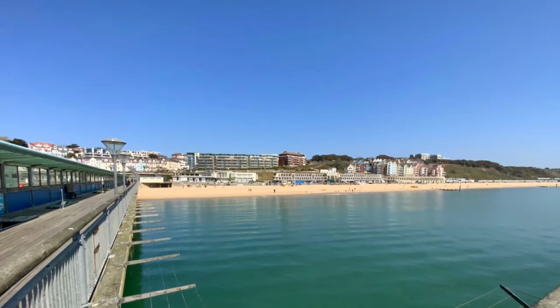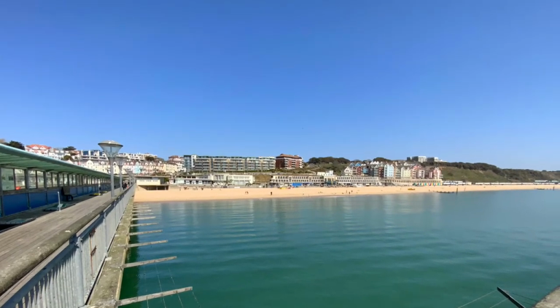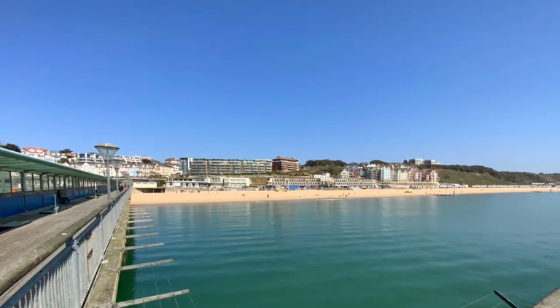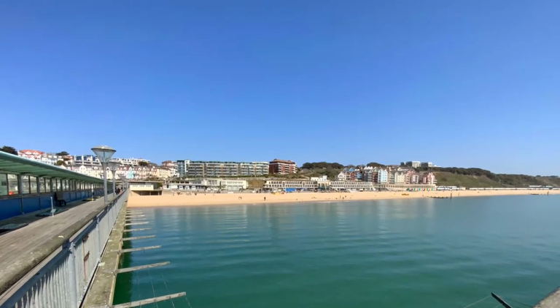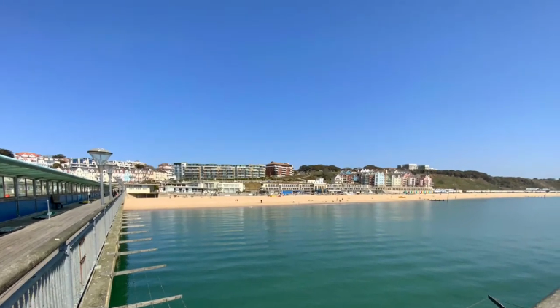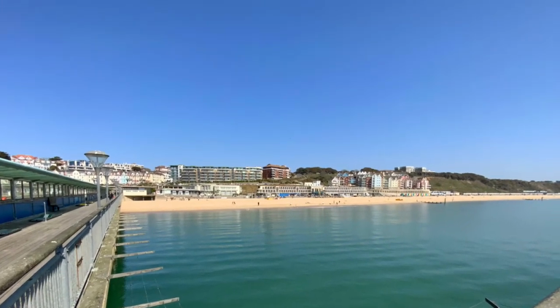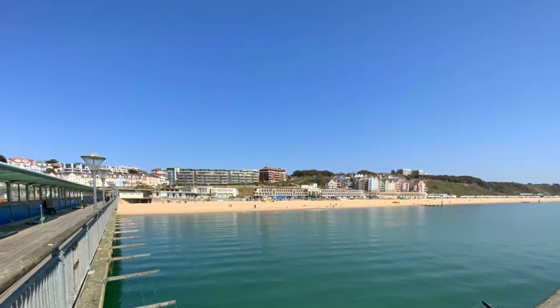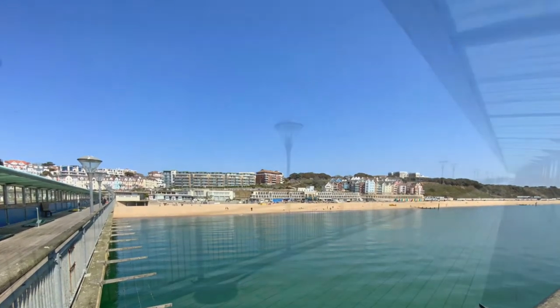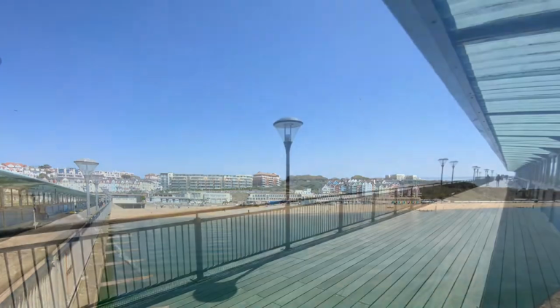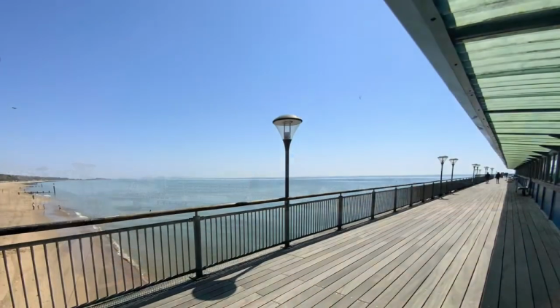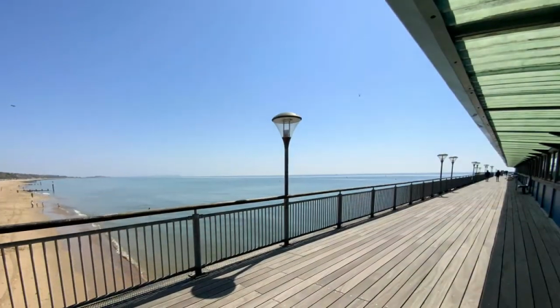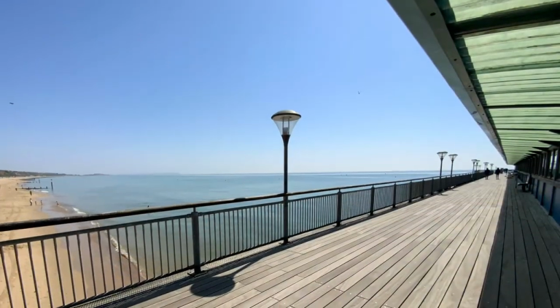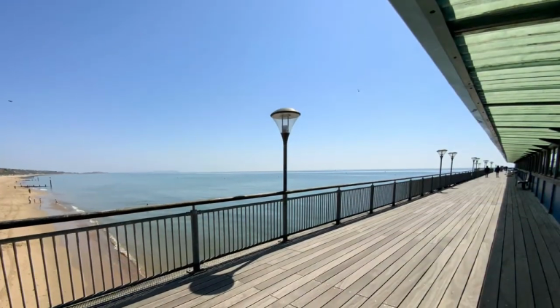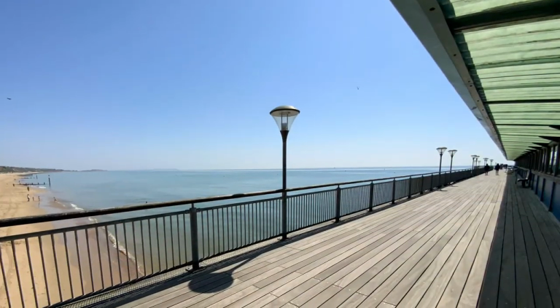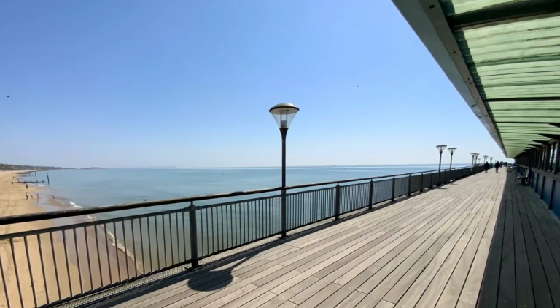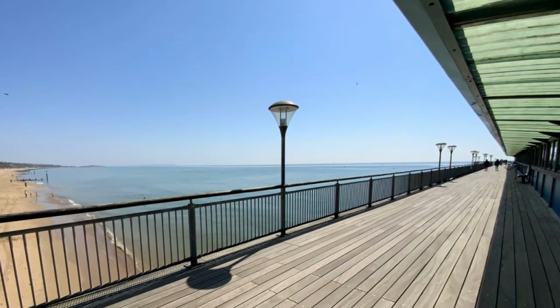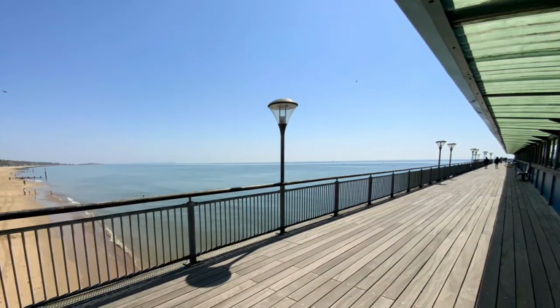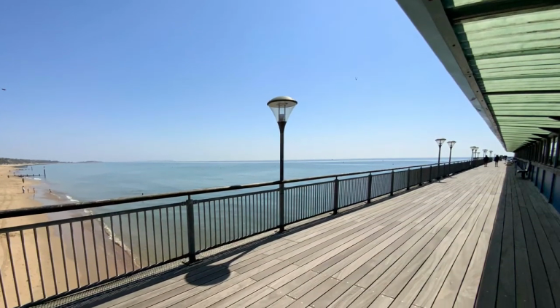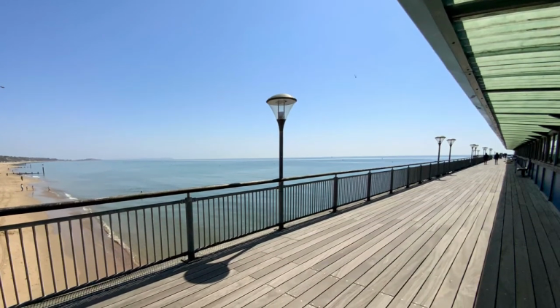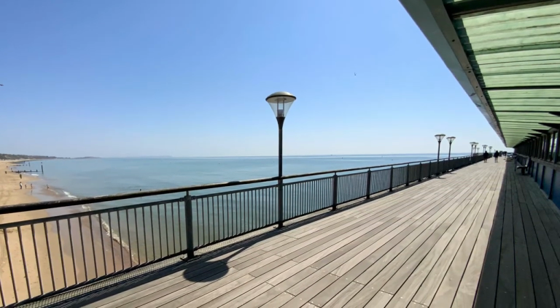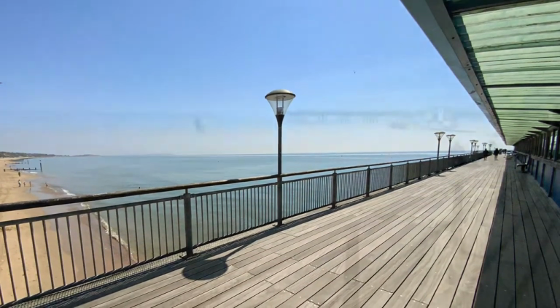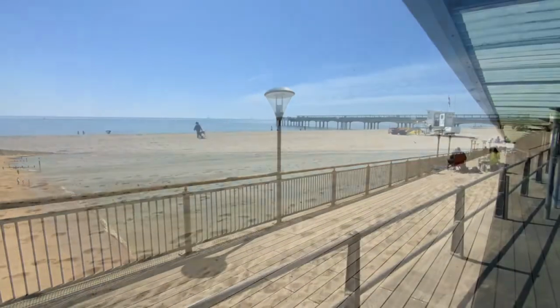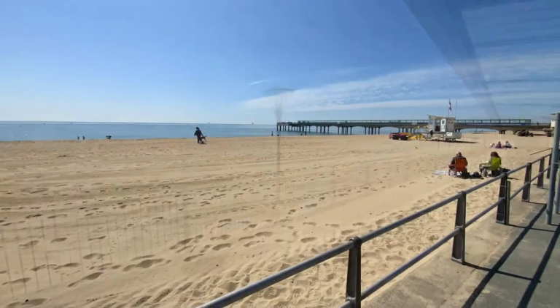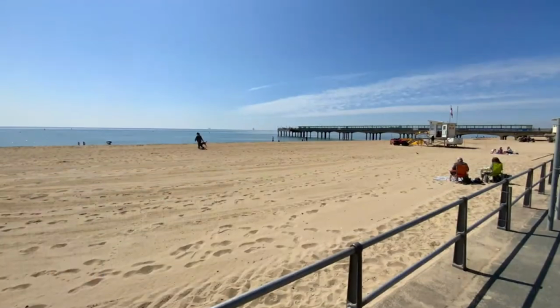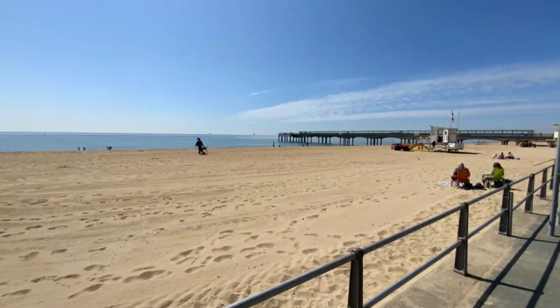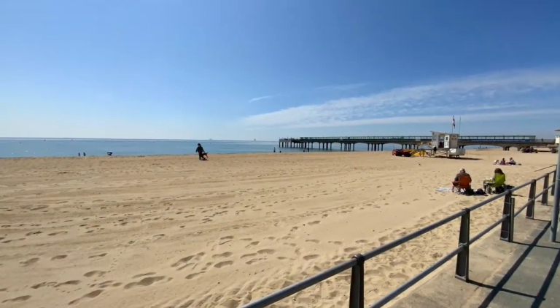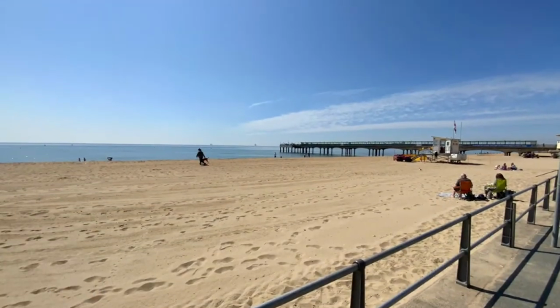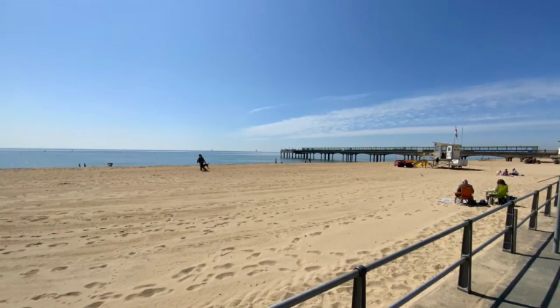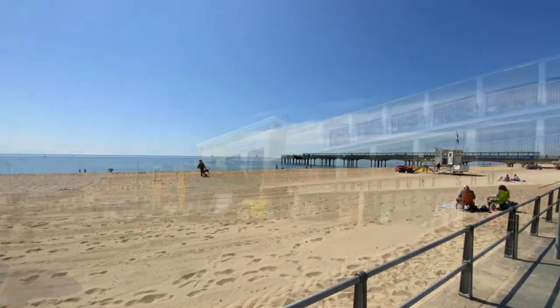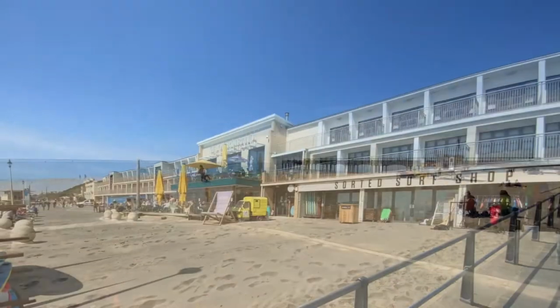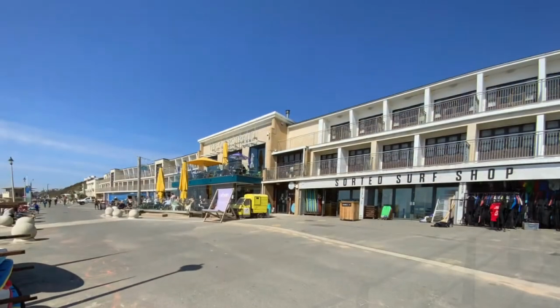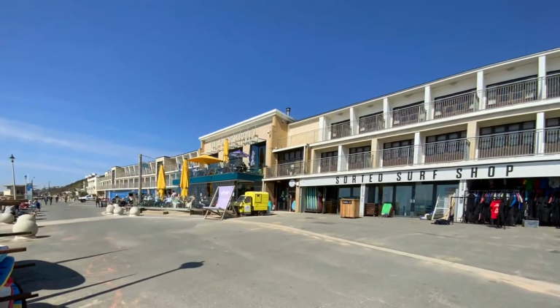Richard Godsell presents a stunning two double bedroom seafront apartment at Honeycomb Beach, offered with no forward chain. The property is situated yards from Boscombe Pier, Blue Flag Golden Sand Beaches, and the regenerated beach promenade facilities.